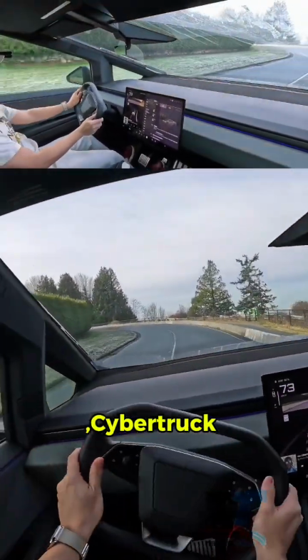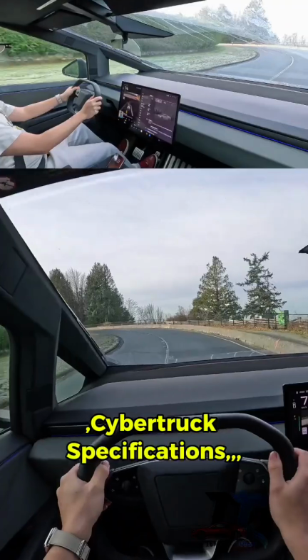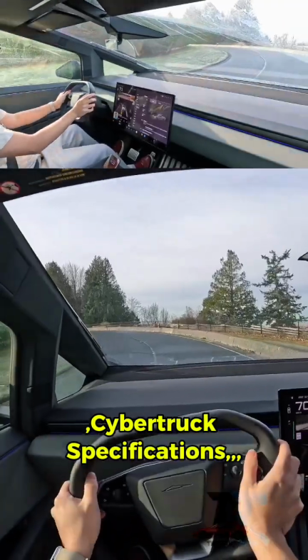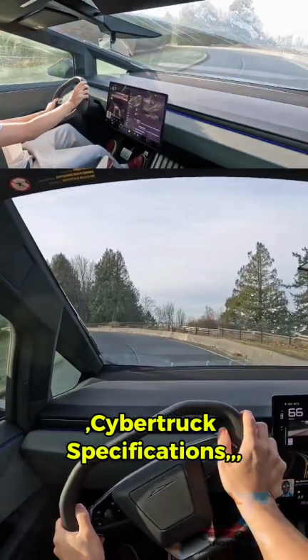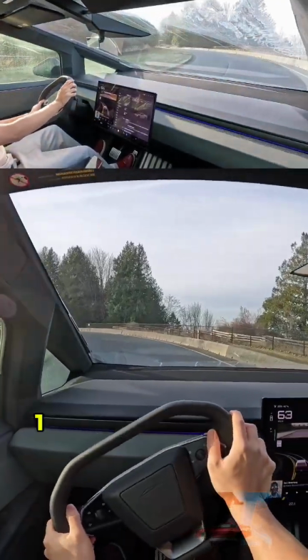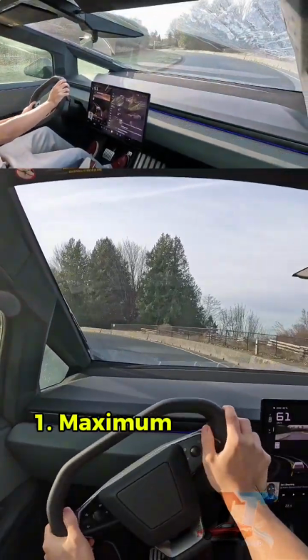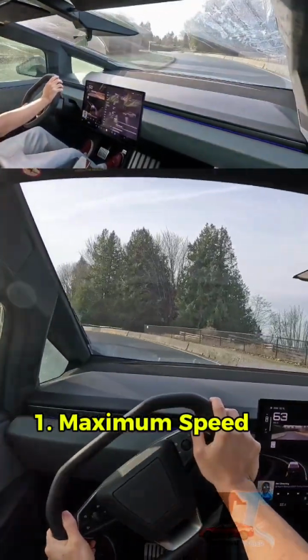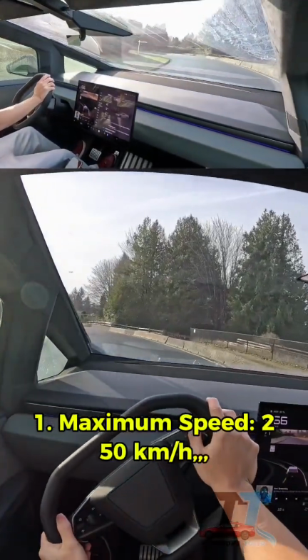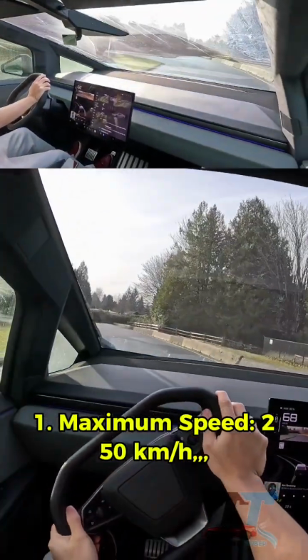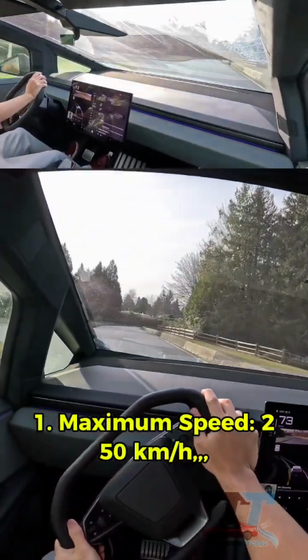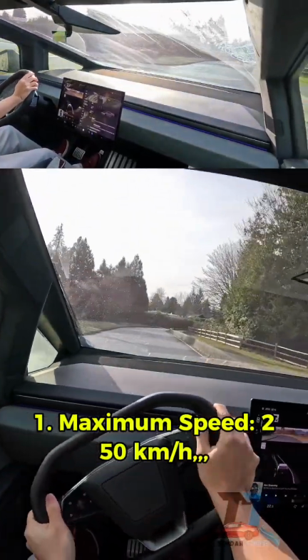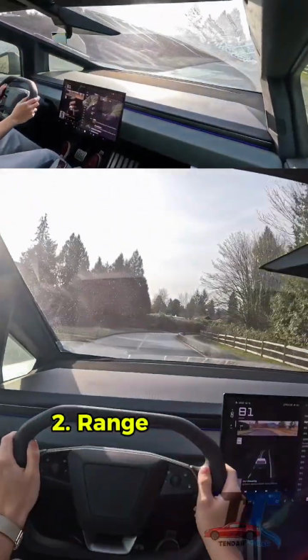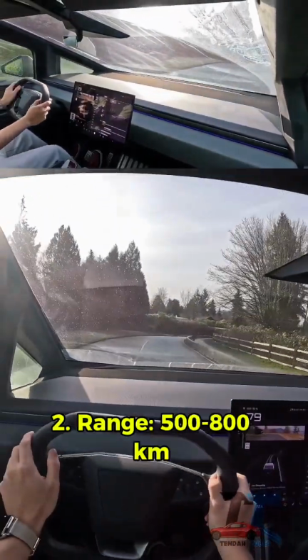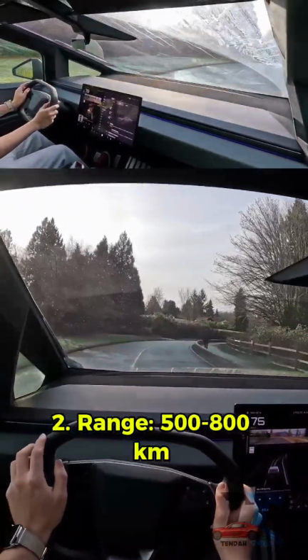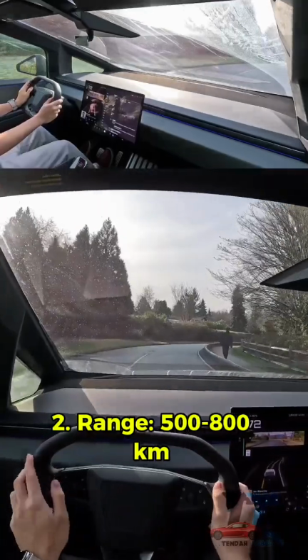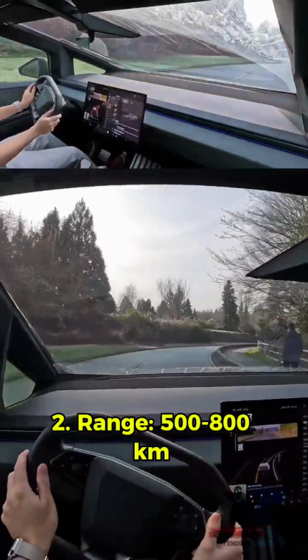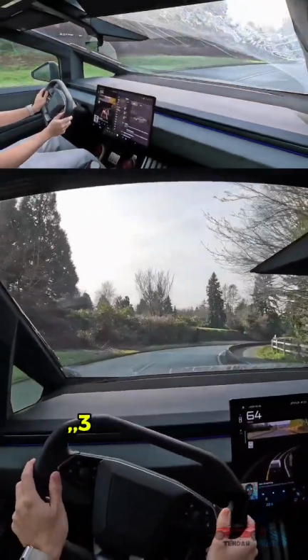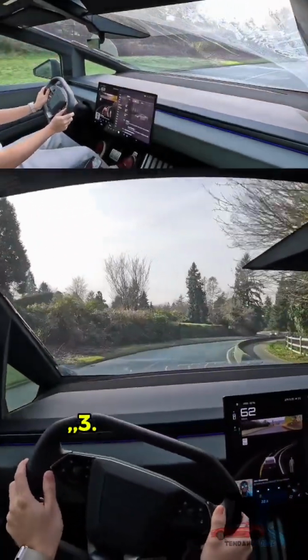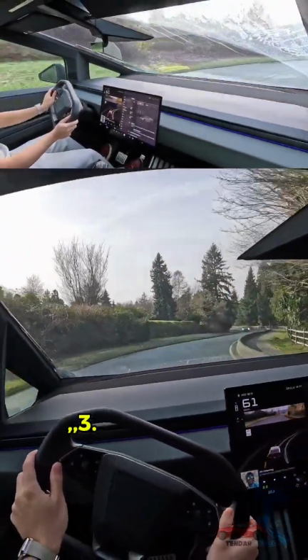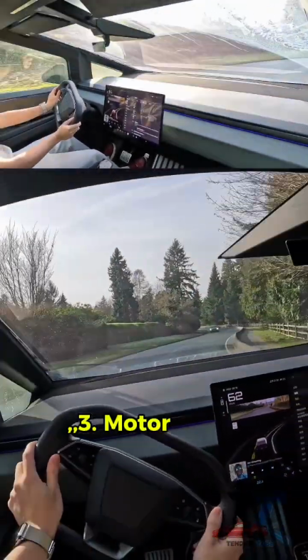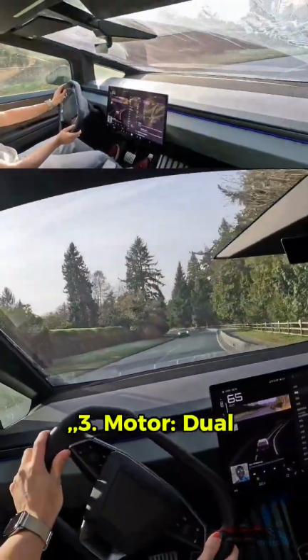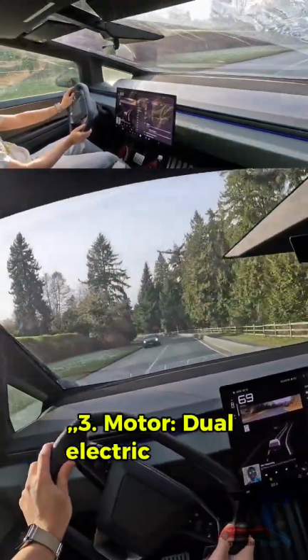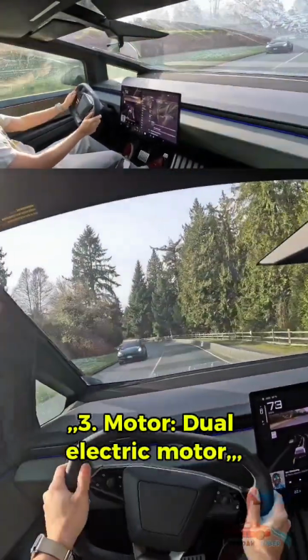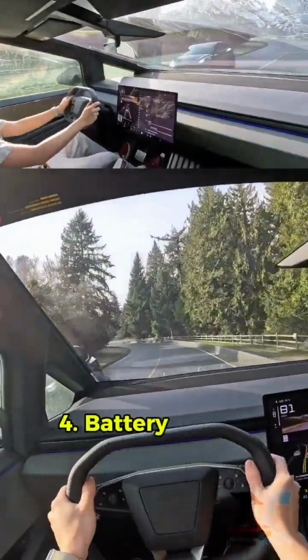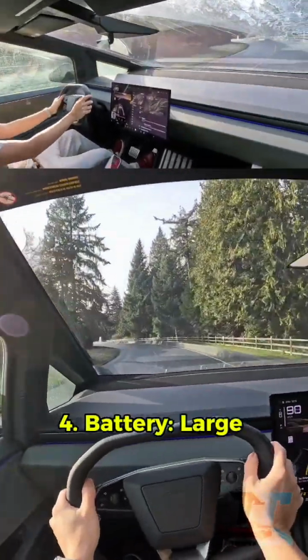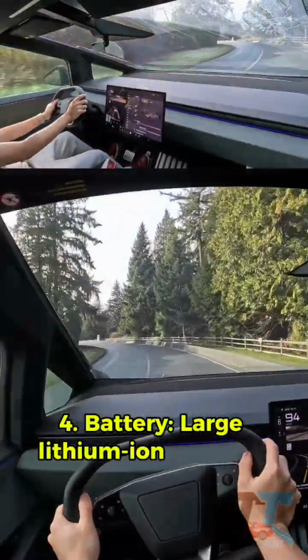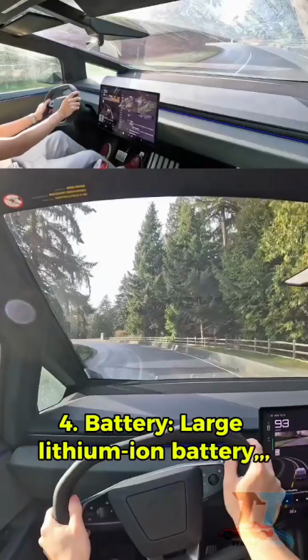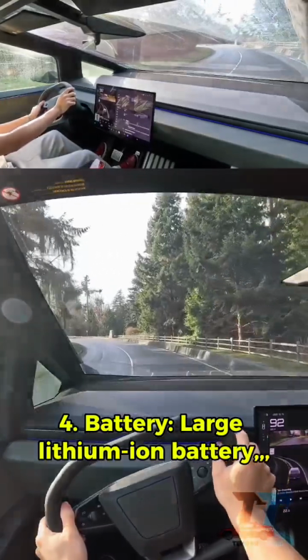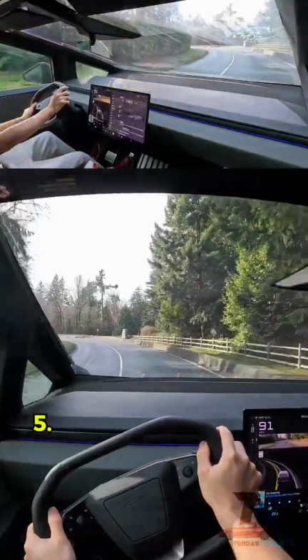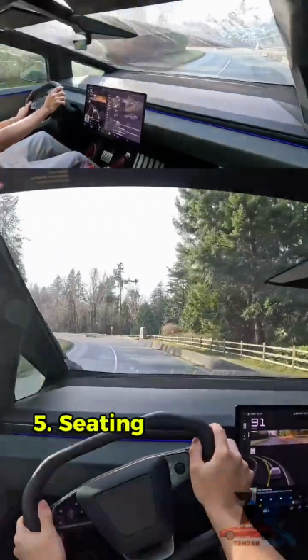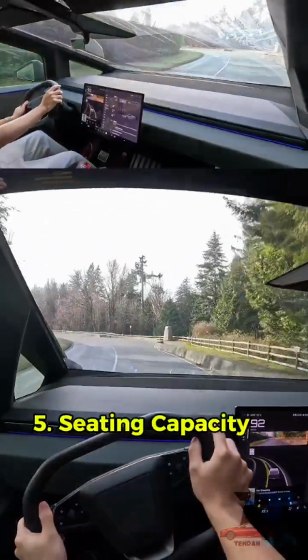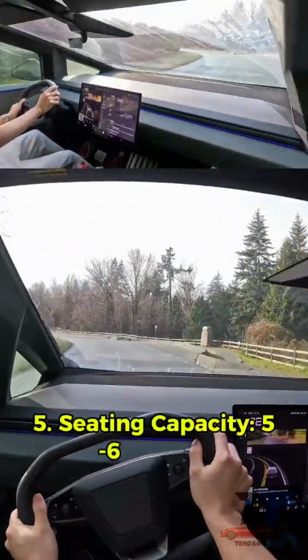Cybertruck specifications: 1. Maximum Speed — 250 km per hour. 2. Range — 500 to 800 km. 3. Motor — Dual Electric Motor. 4. Battery — Large Lithium-Ion Battery. 5. Seating Capacity — 5 to 6 people.